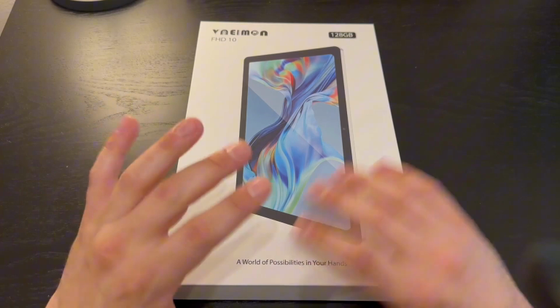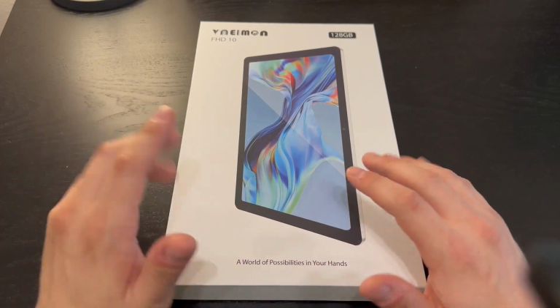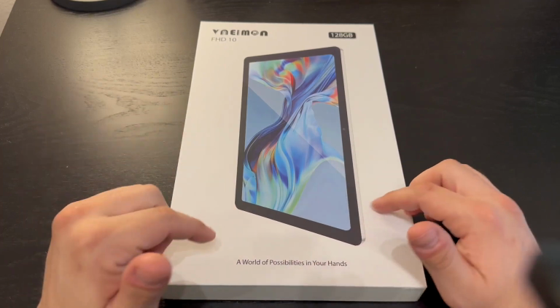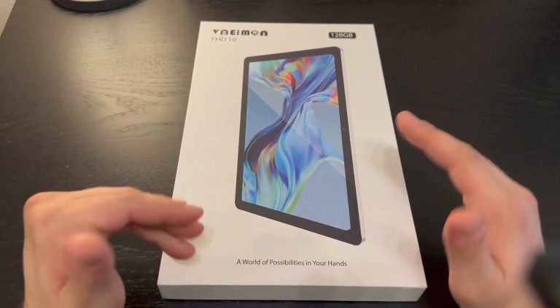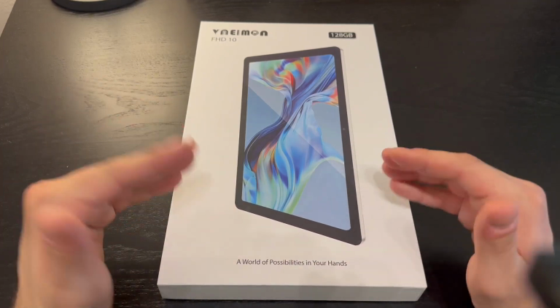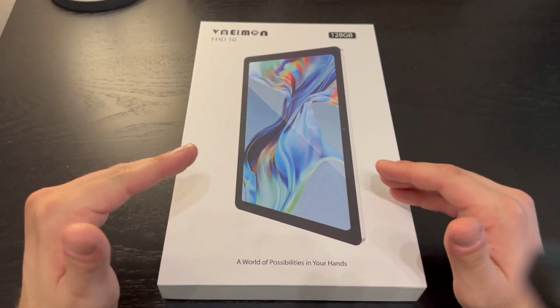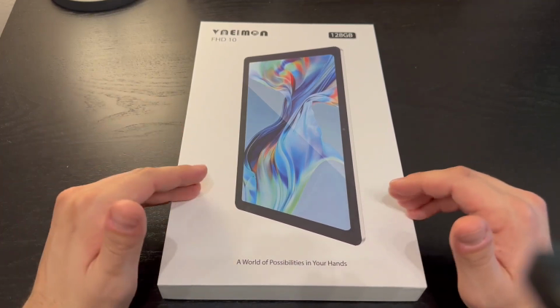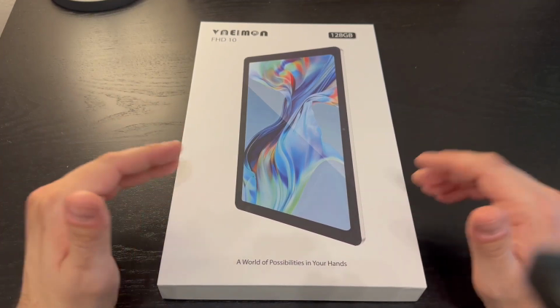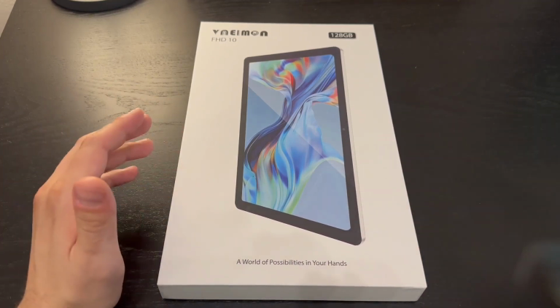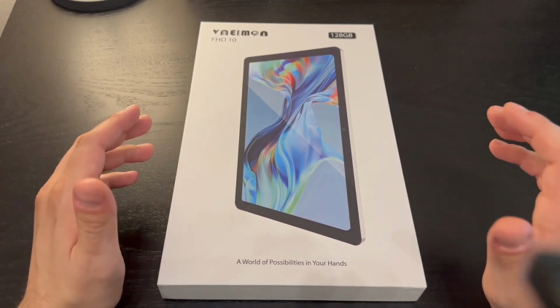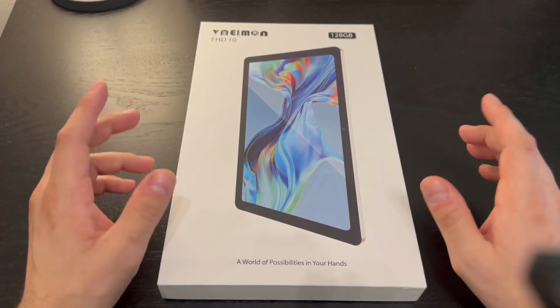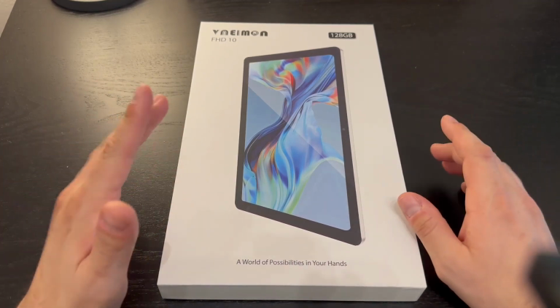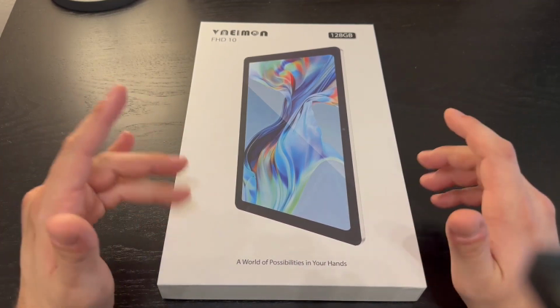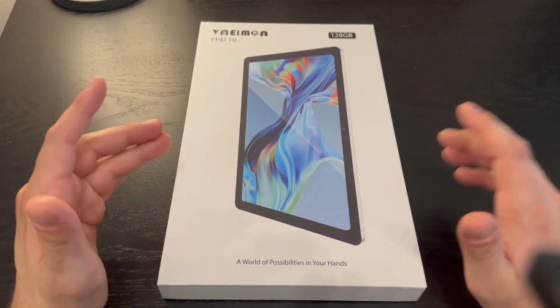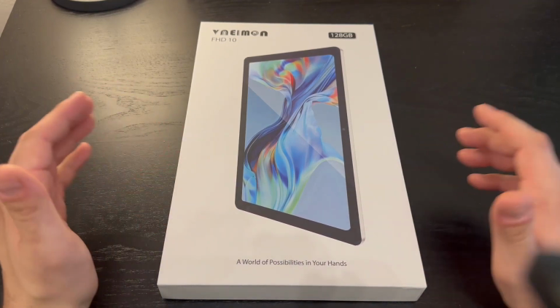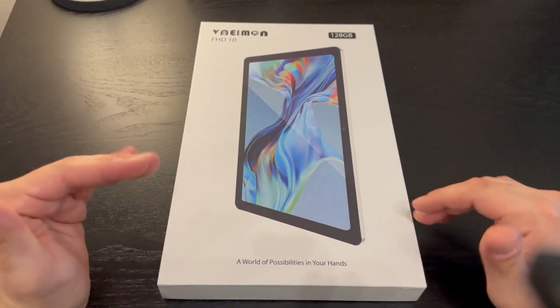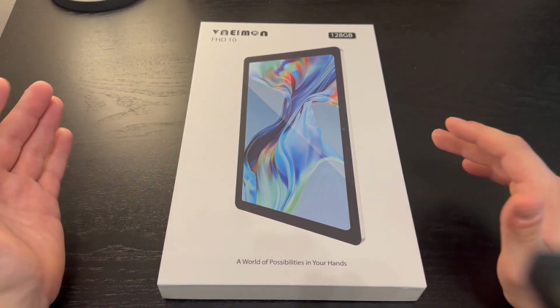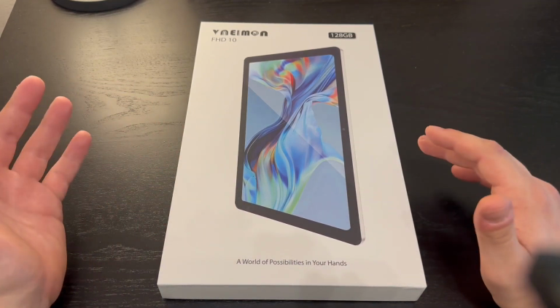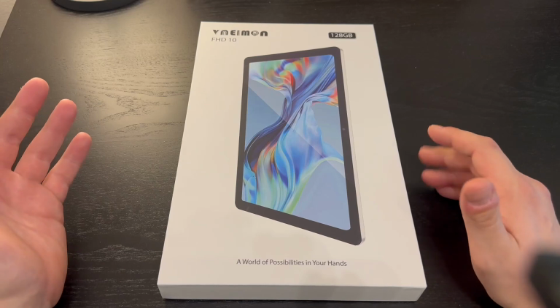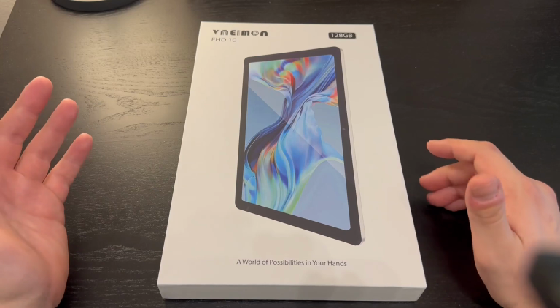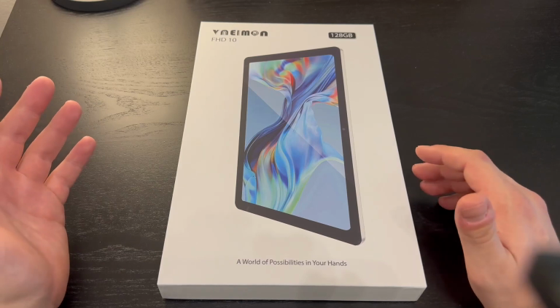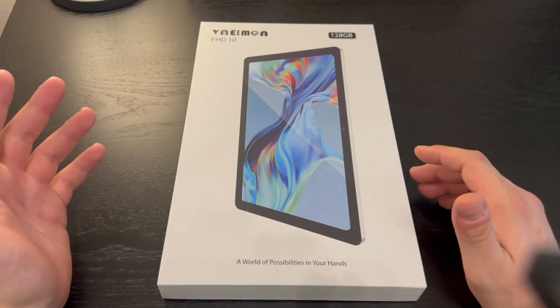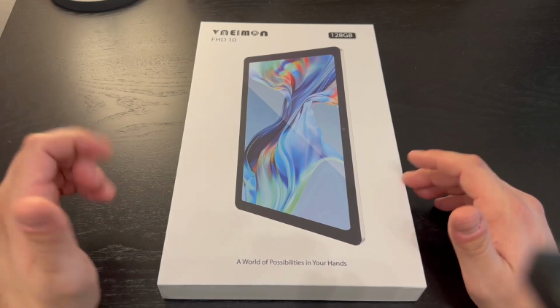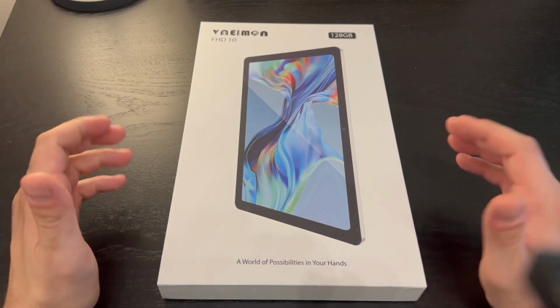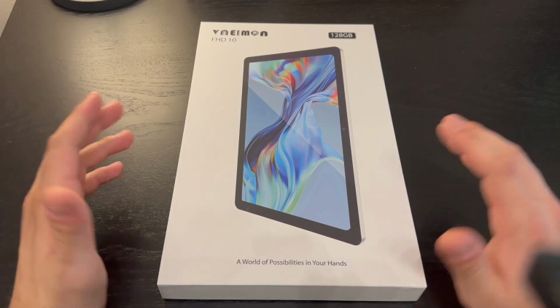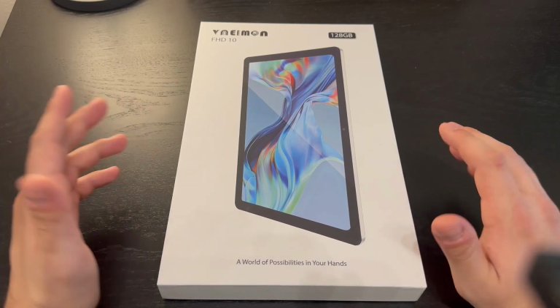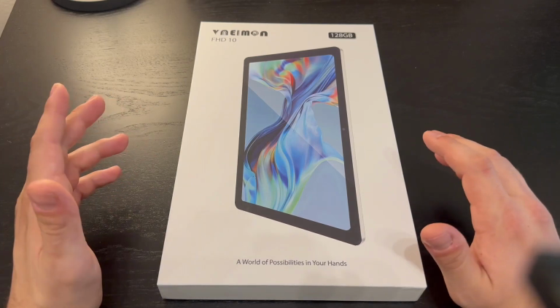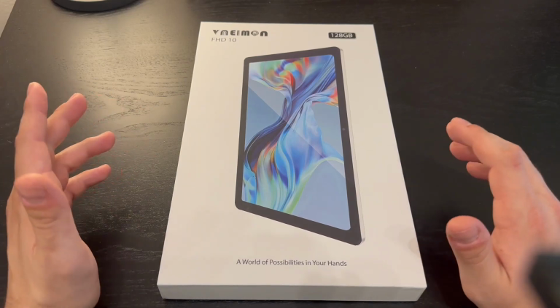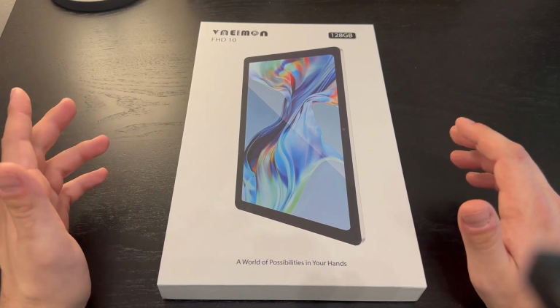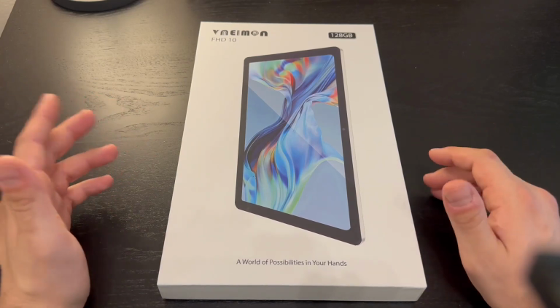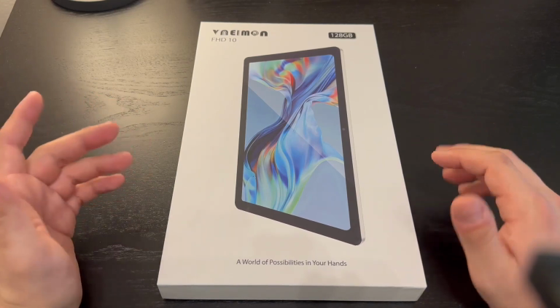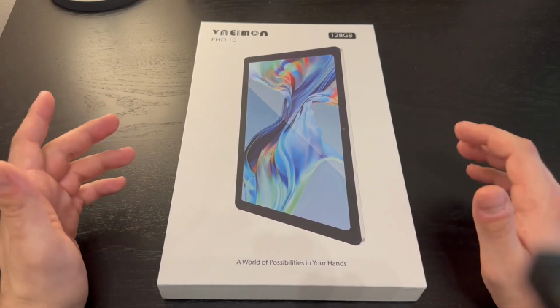I'm going to break it open and show you, and I'm going to have my daughter play with it and play some games to see what she thinks. She is 17, so we'll see how she likes it.